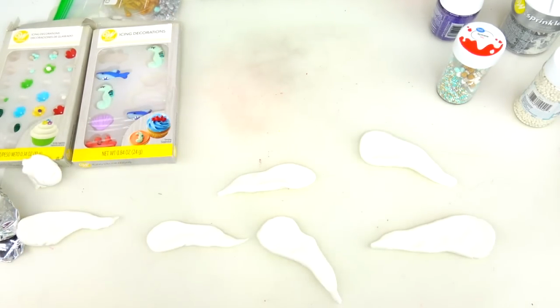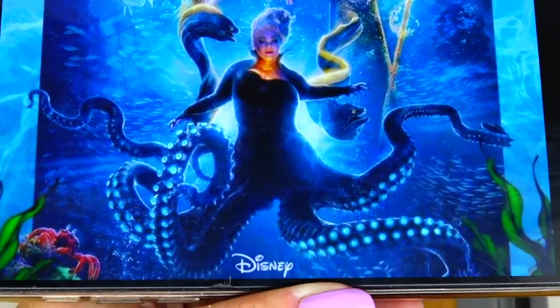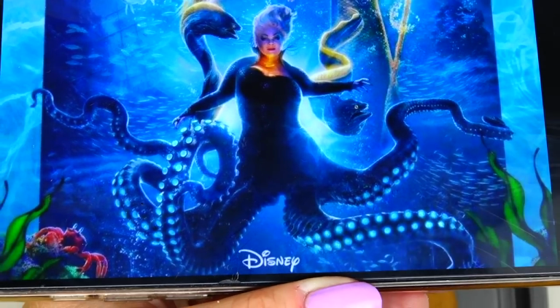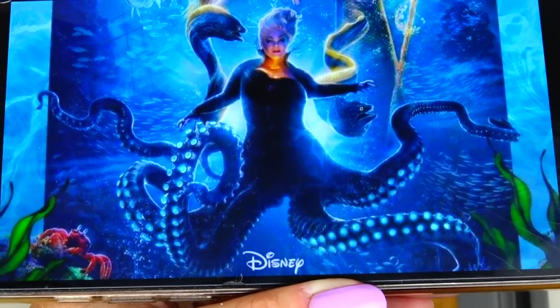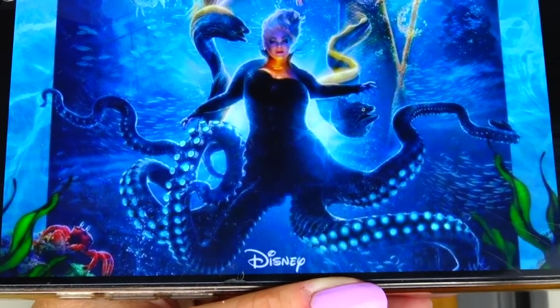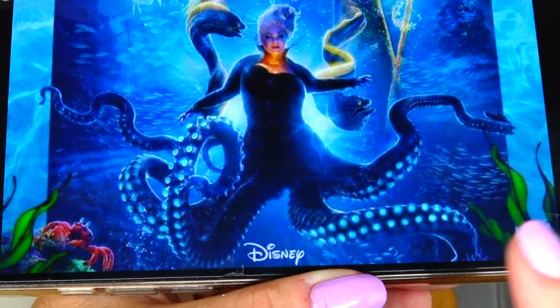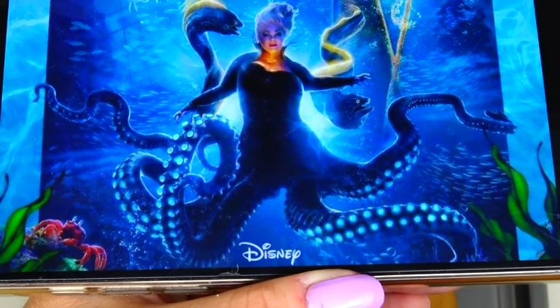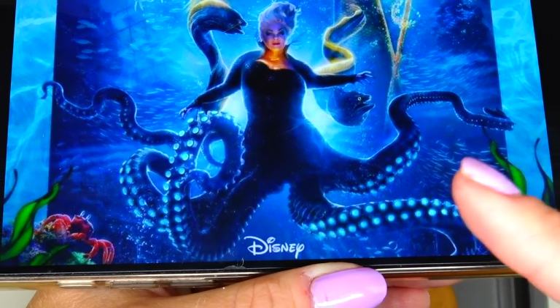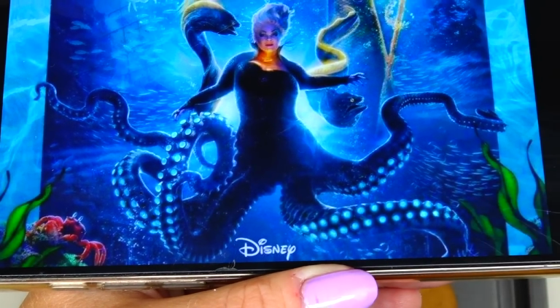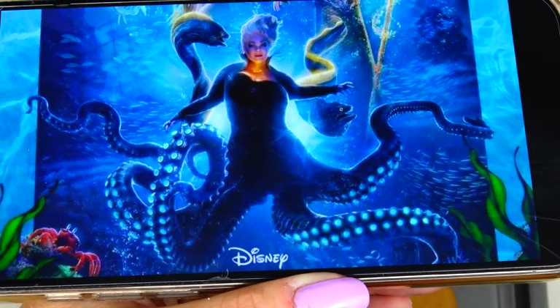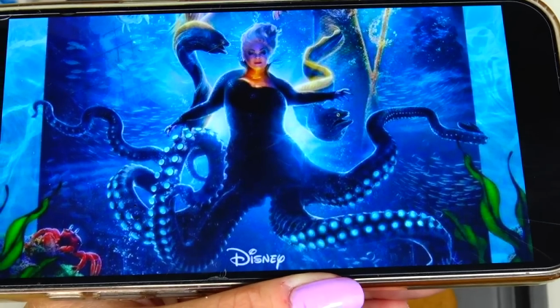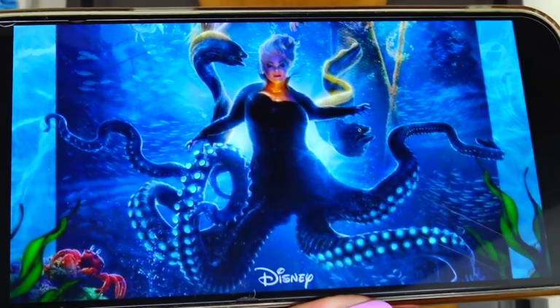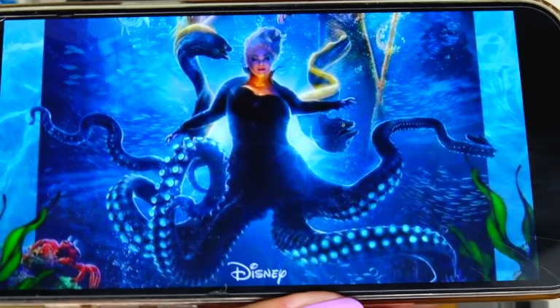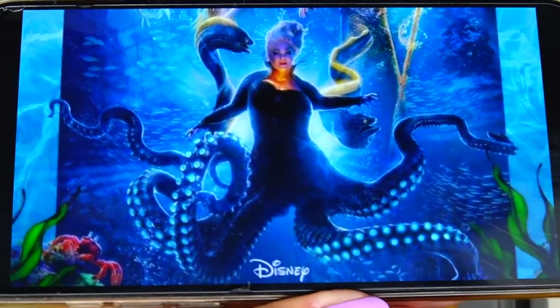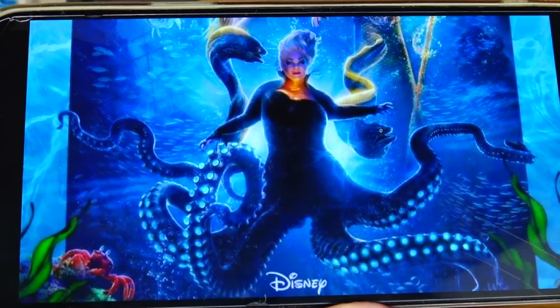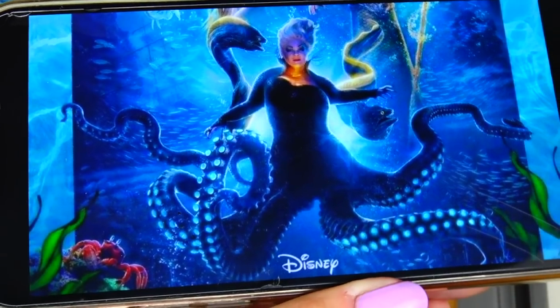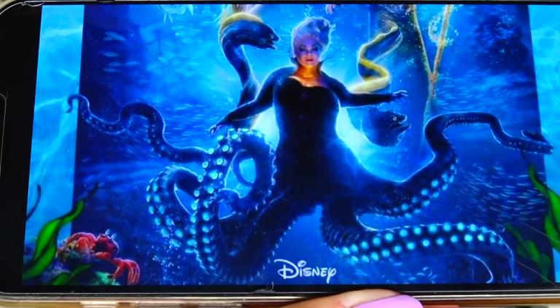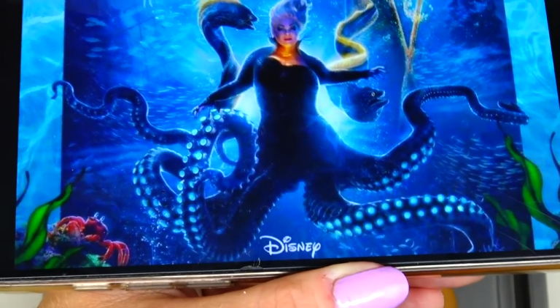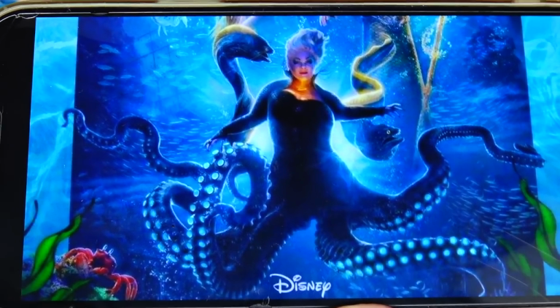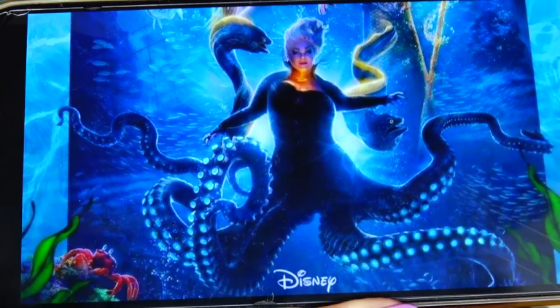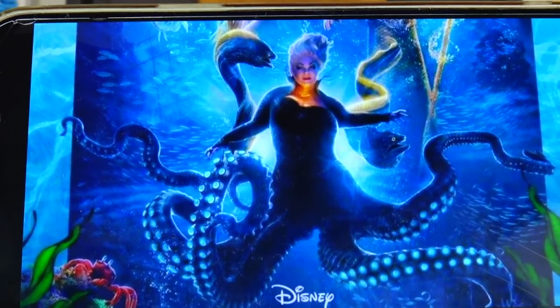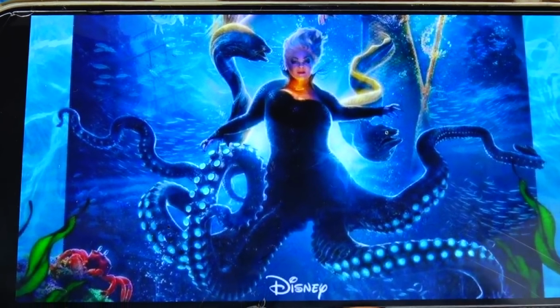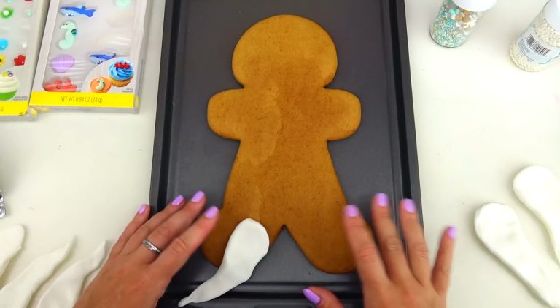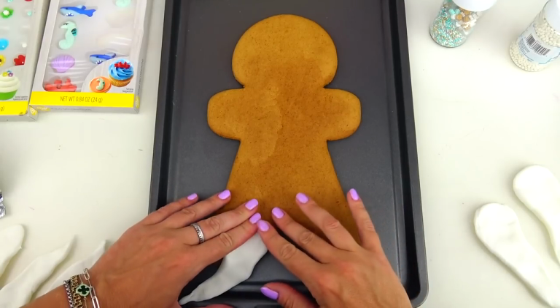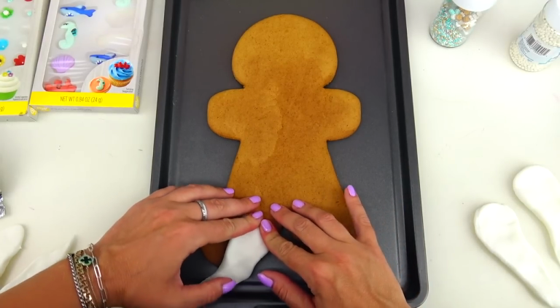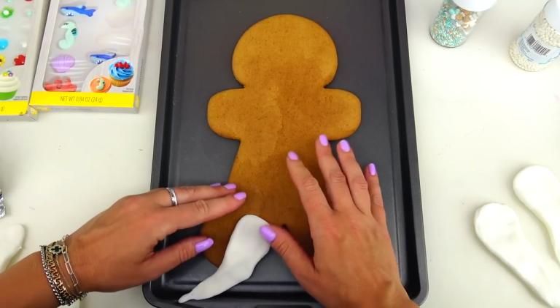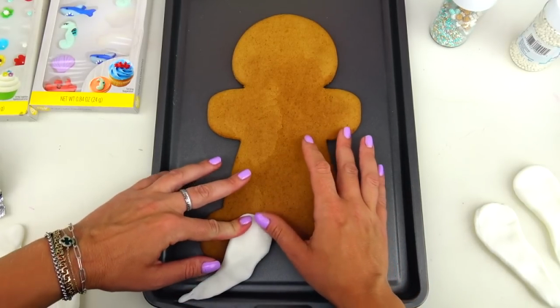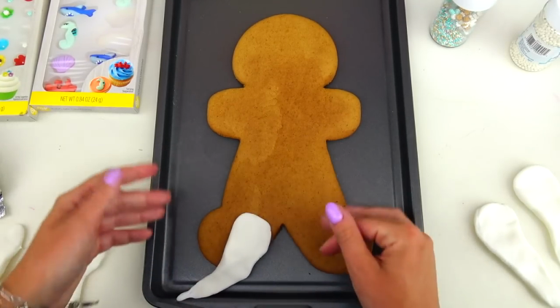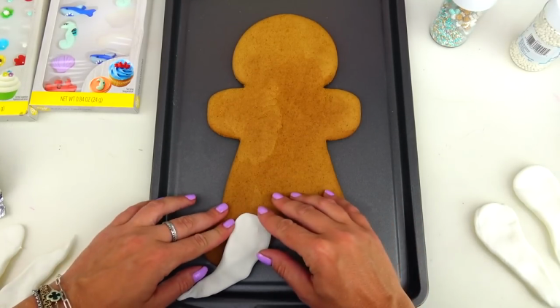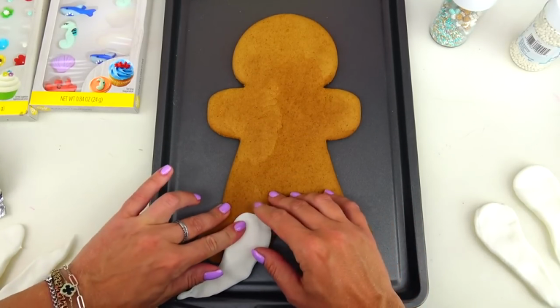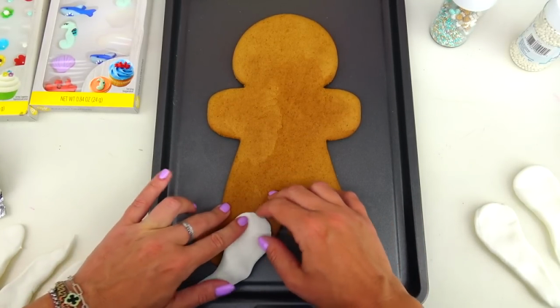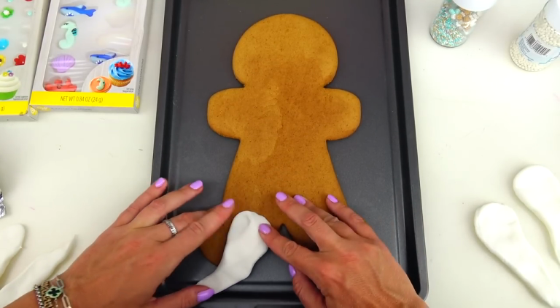This is a really cool picture I found online. However, I'm not going to be using this much fondant or making her tentacles this long since it's a cookie. I also don't have that much space on my tray or on my thumbnail.